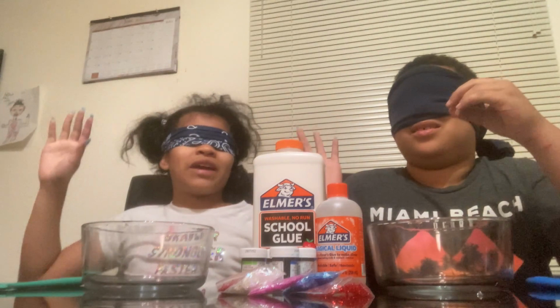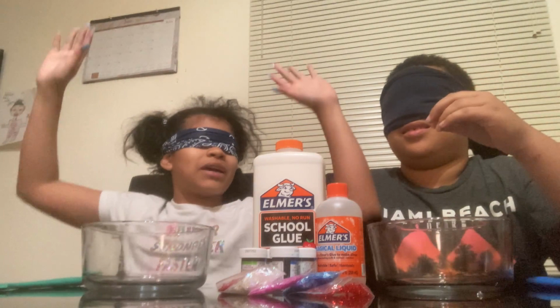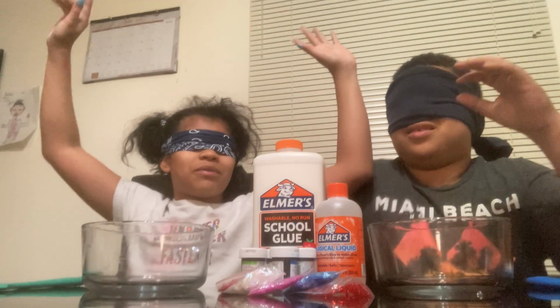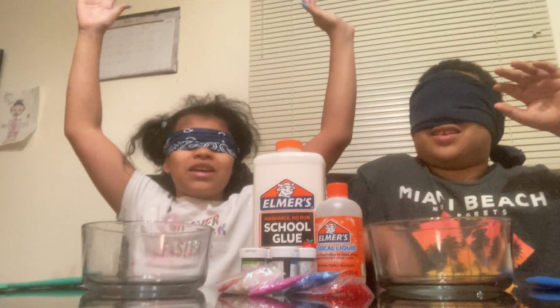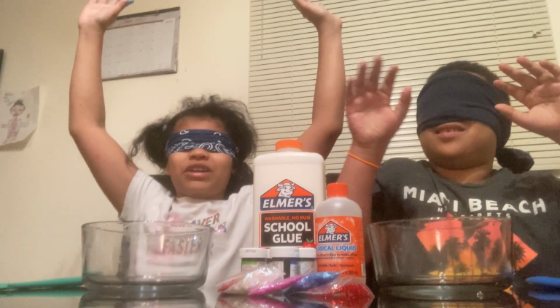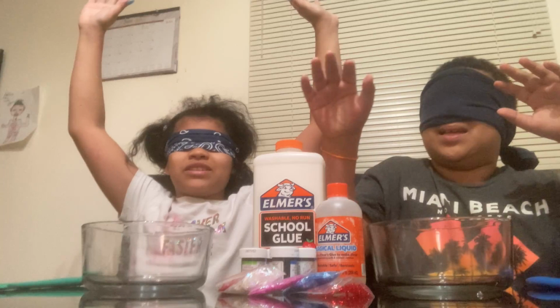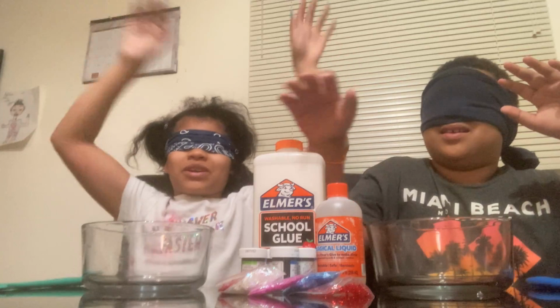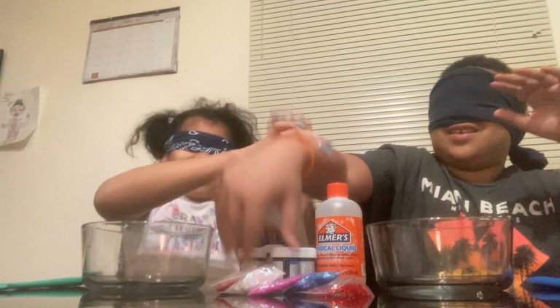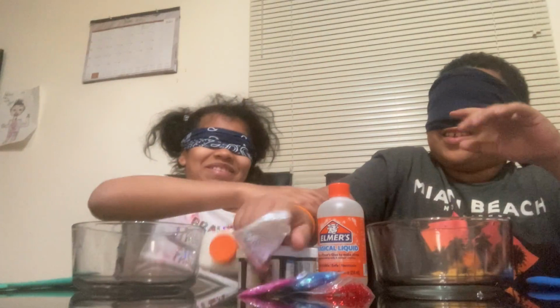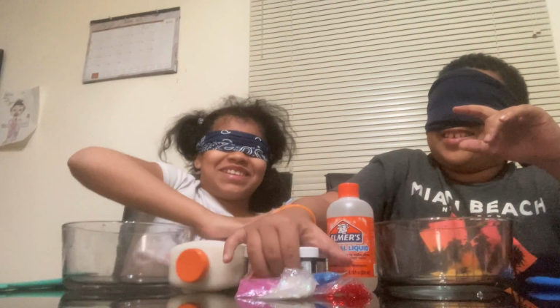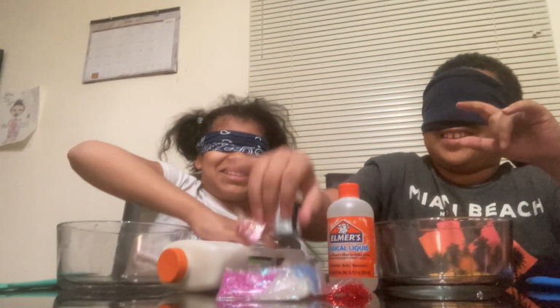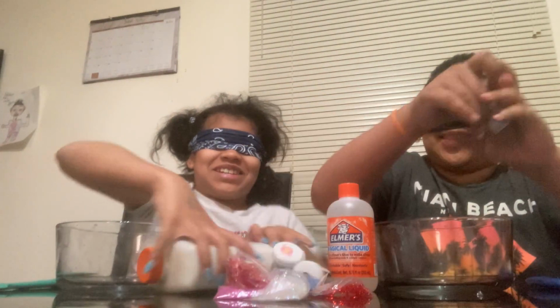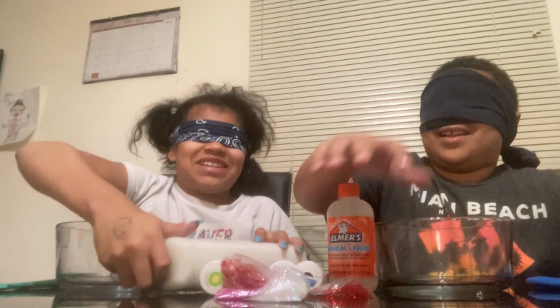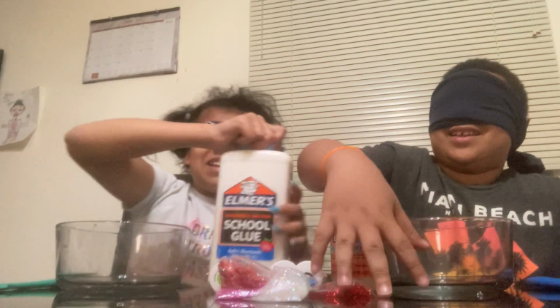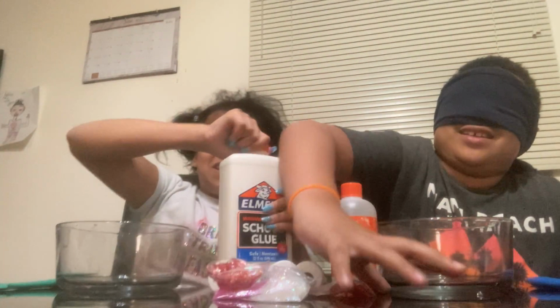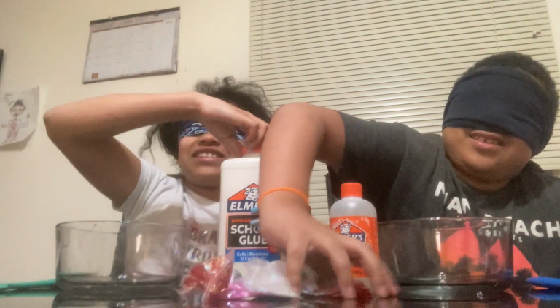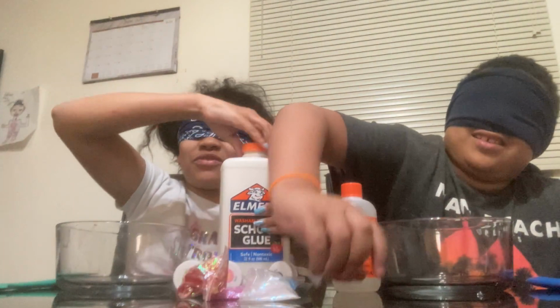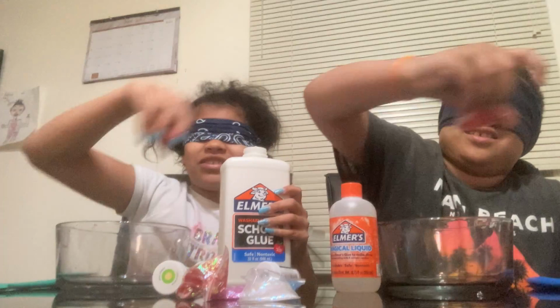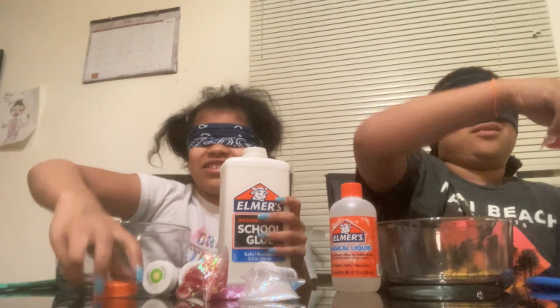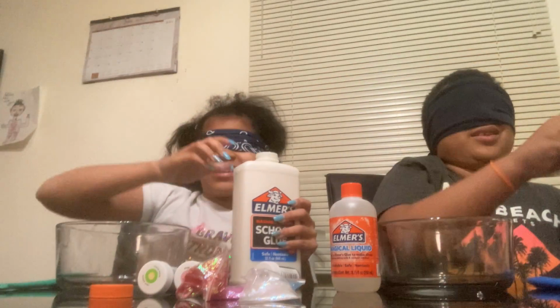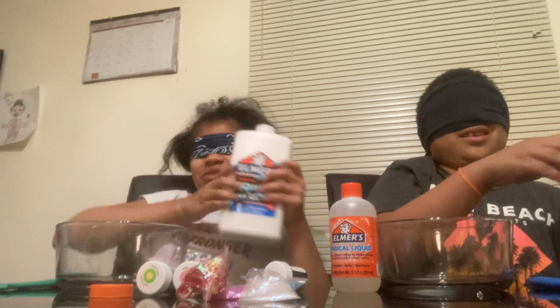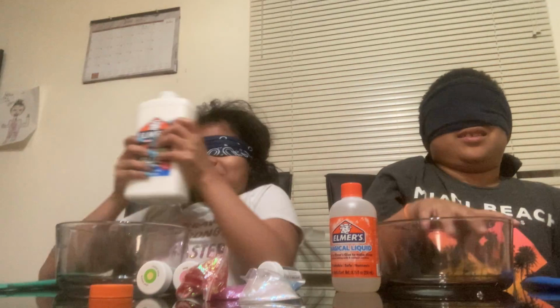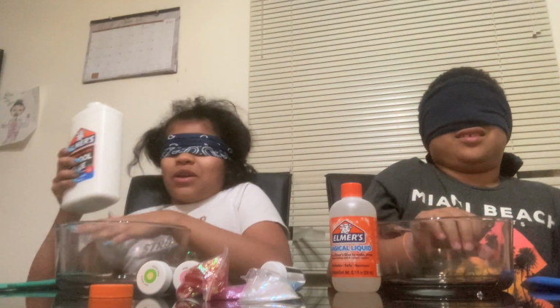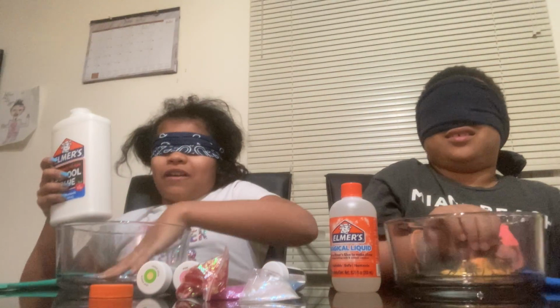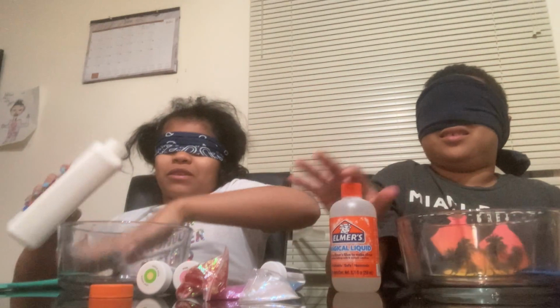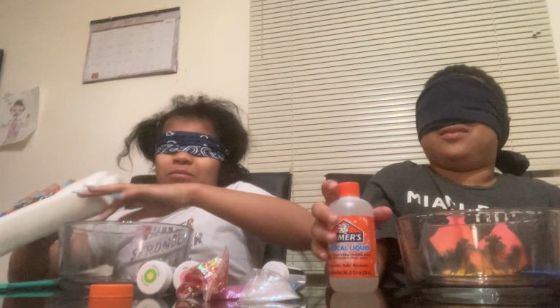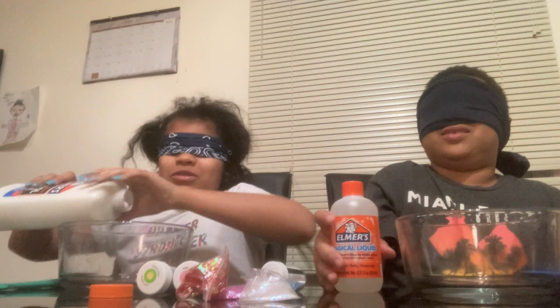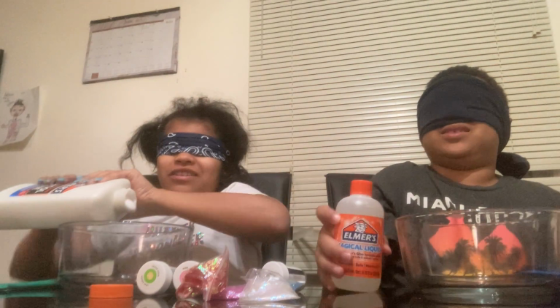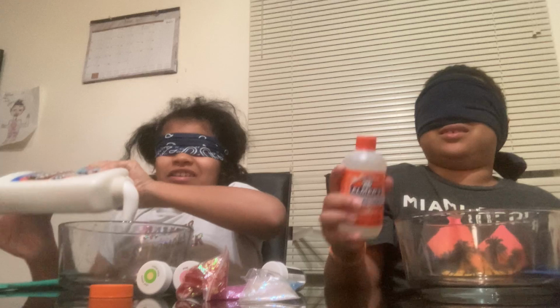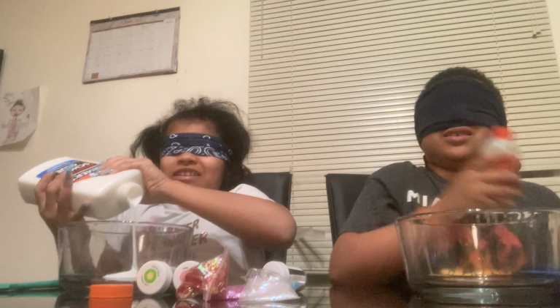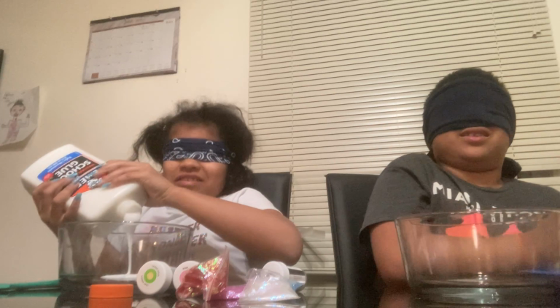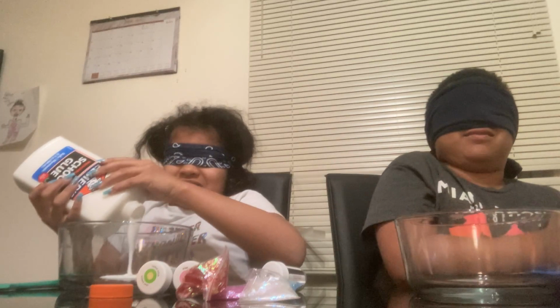Three, hands up, hands up. Okay. Three, two, one, go! I got it first. I got the glue first. Where's the glue? Oh okay, I got the activator.